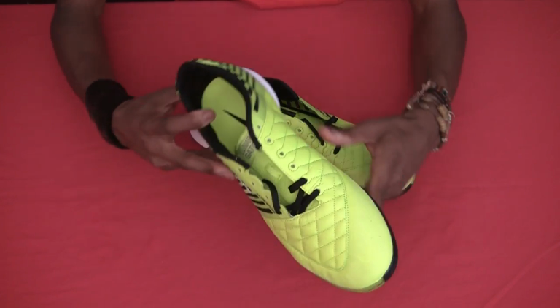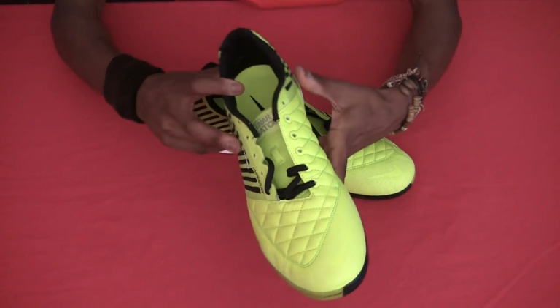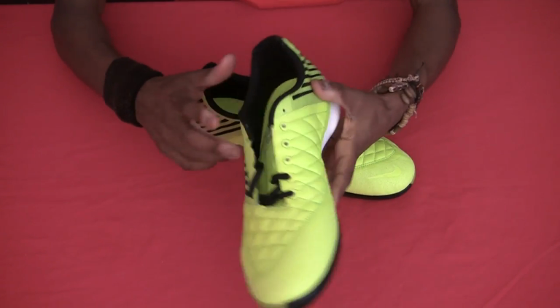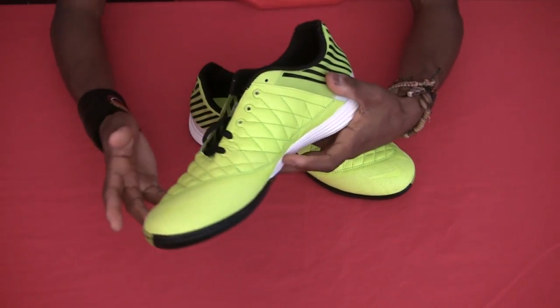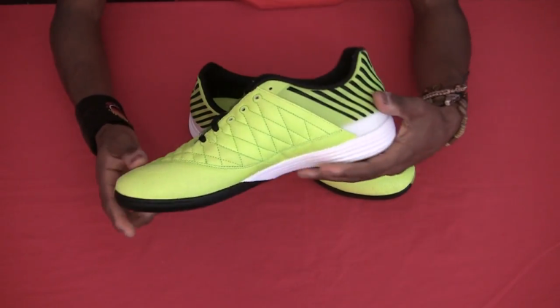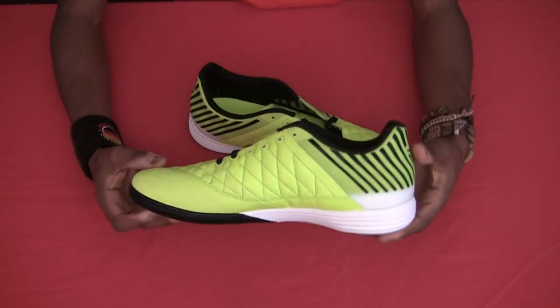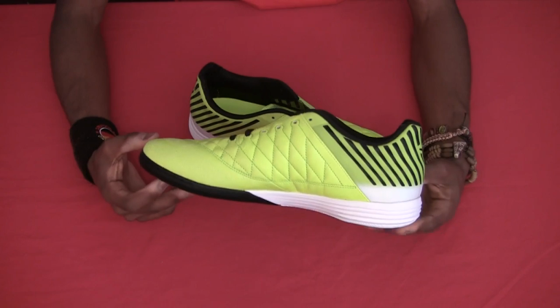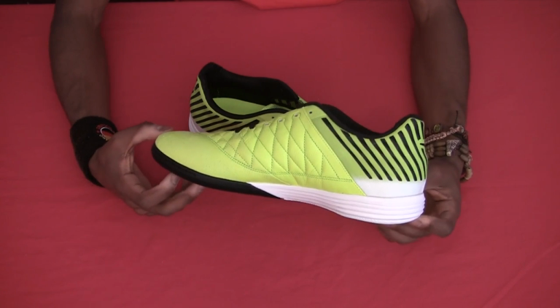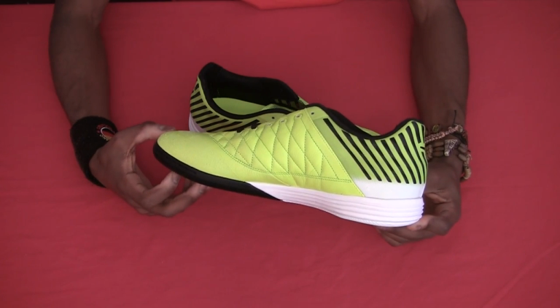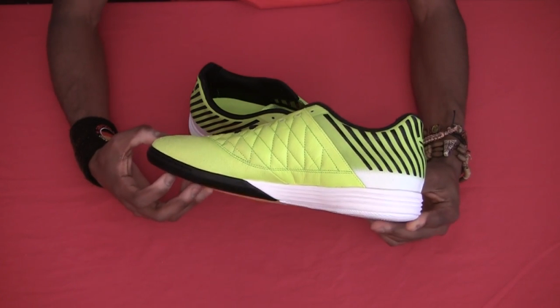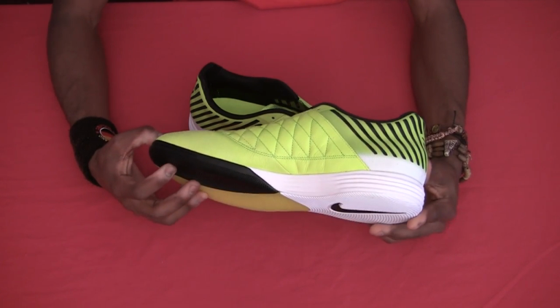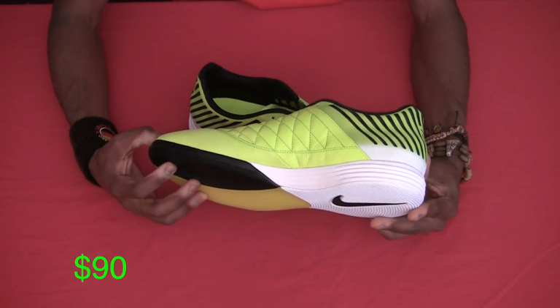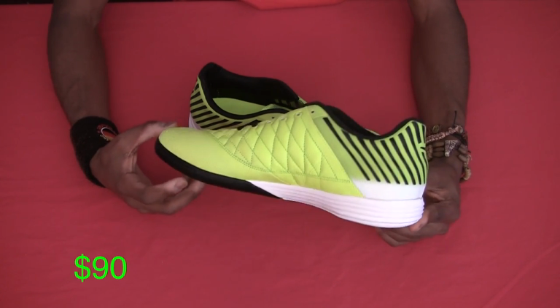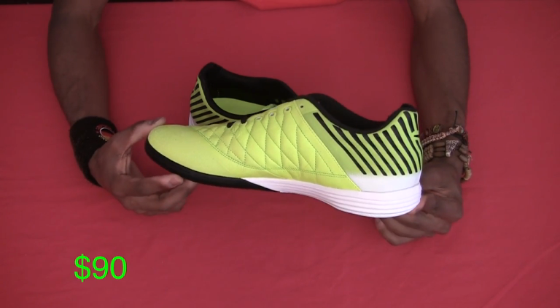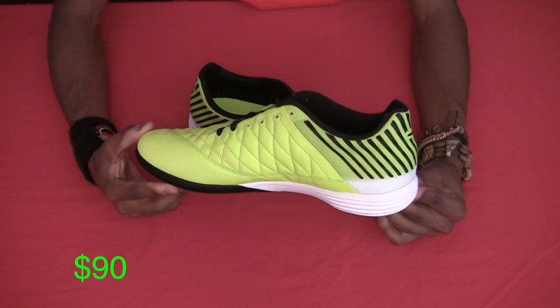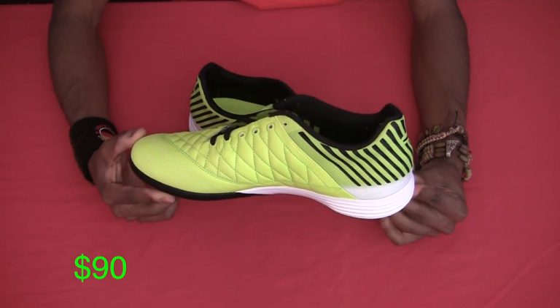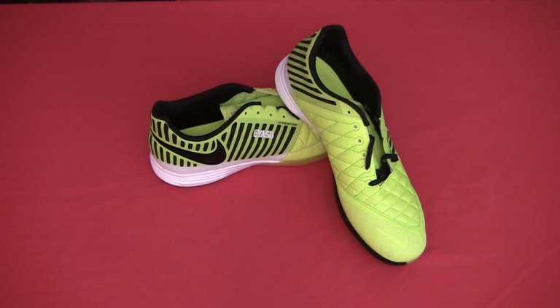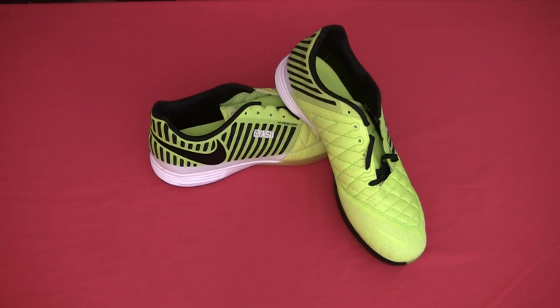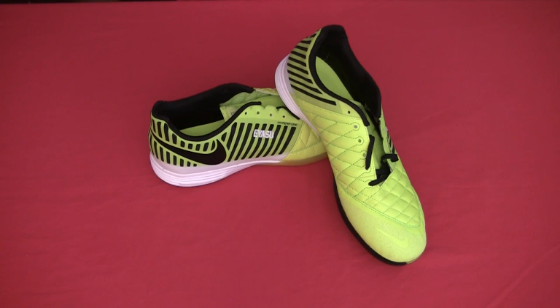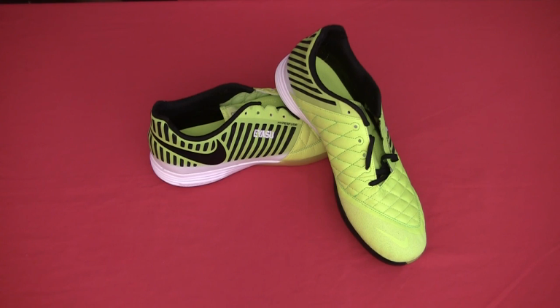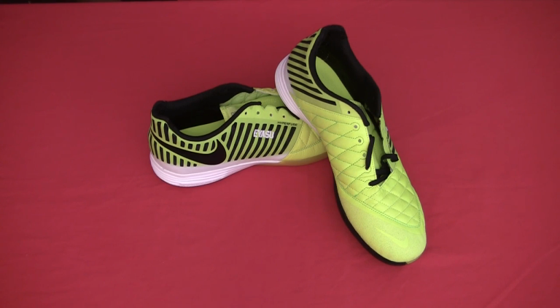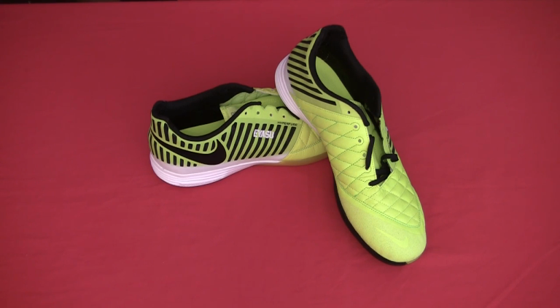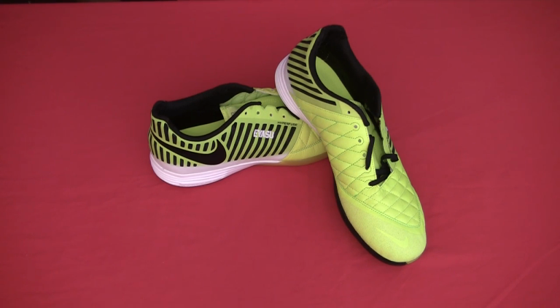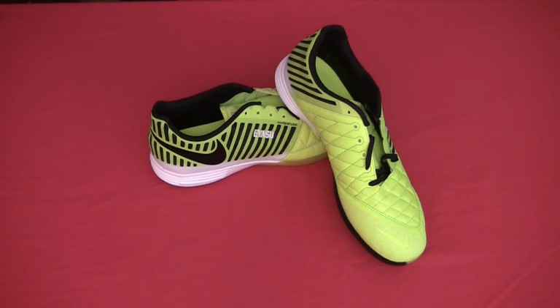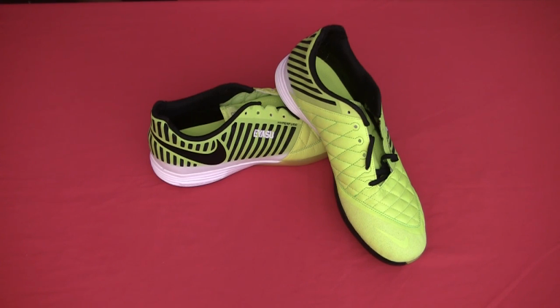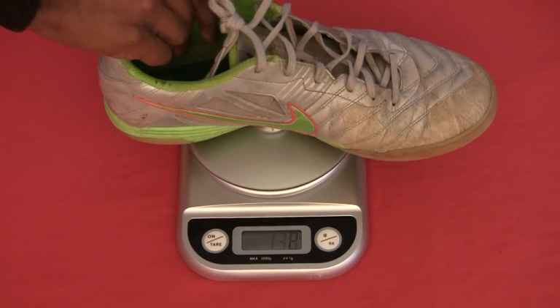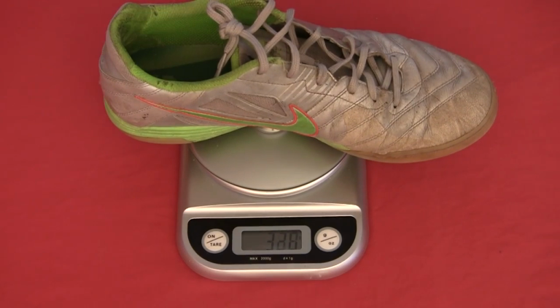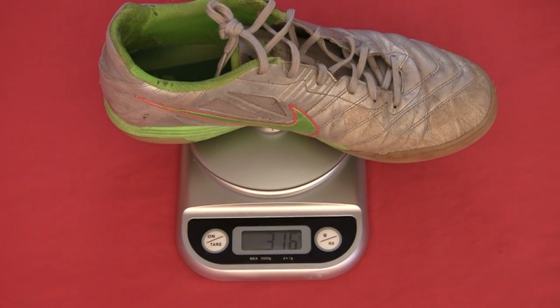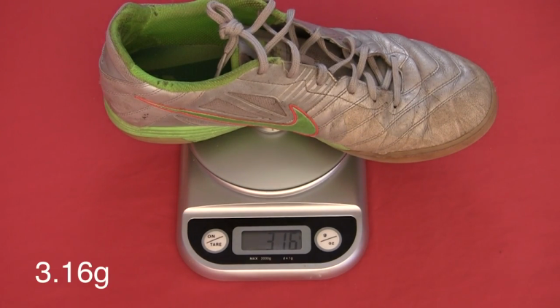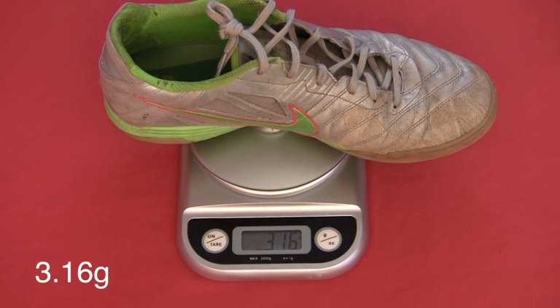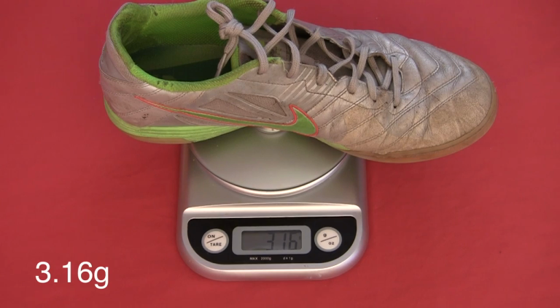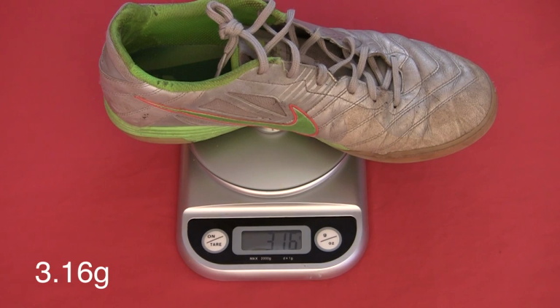Although I haven't tested these ones out yet, I've heard a lot of good things. Grabbed them online for a neat 90 bucks. I really like the color. It was between the Volt Black or Current Blue, and it turns out they were out of blue, so that made my decision a lot easier.